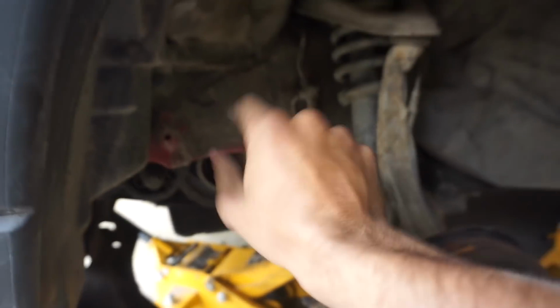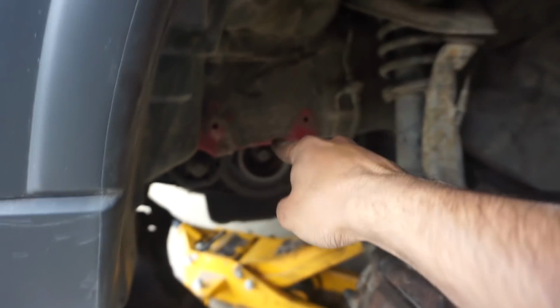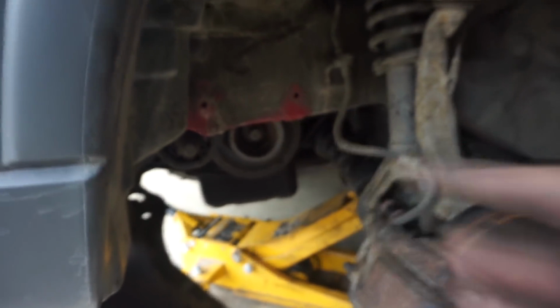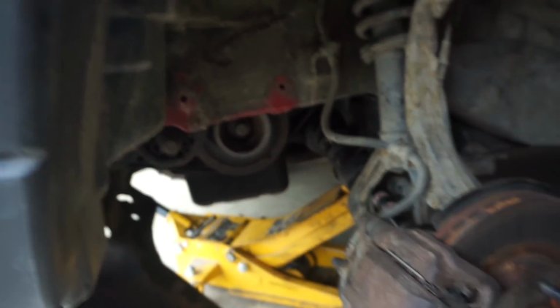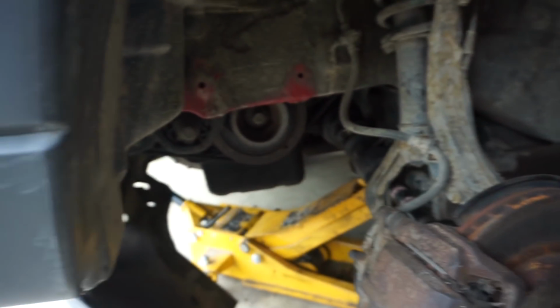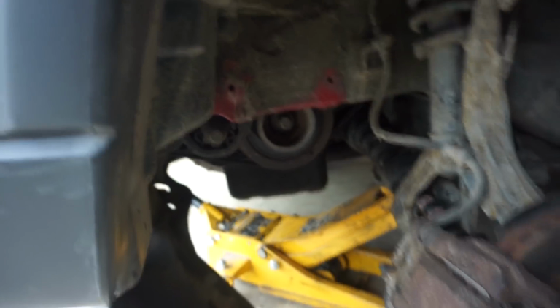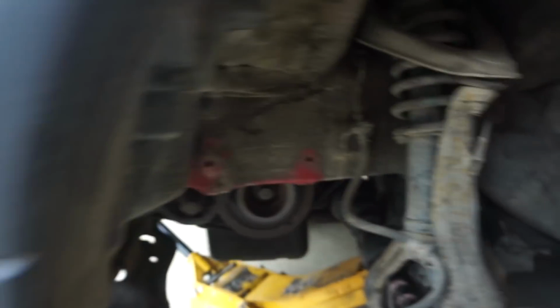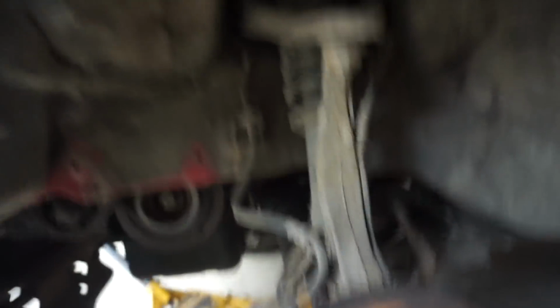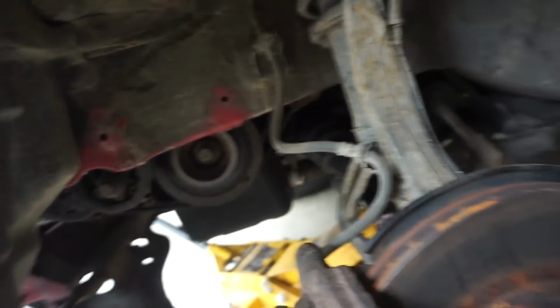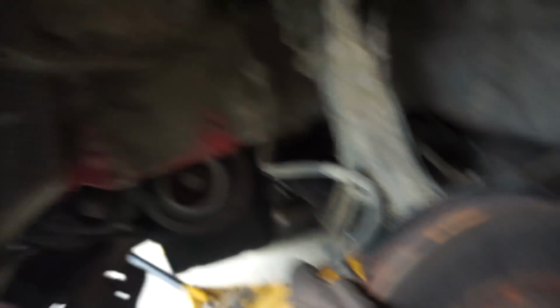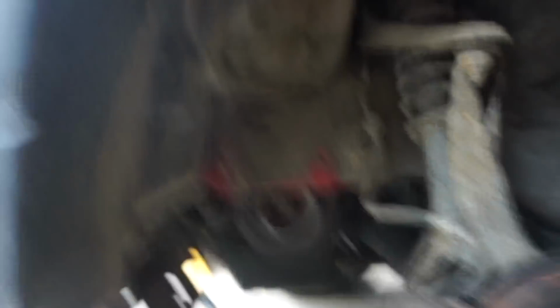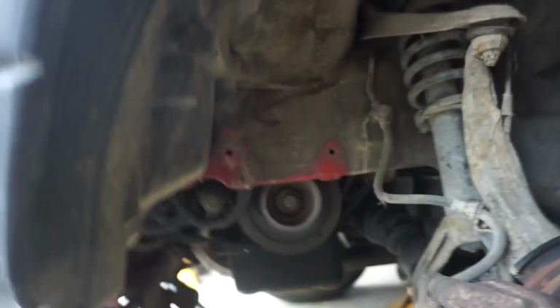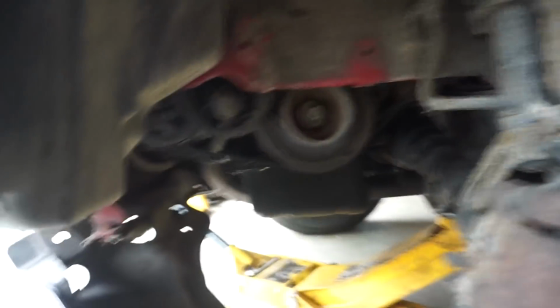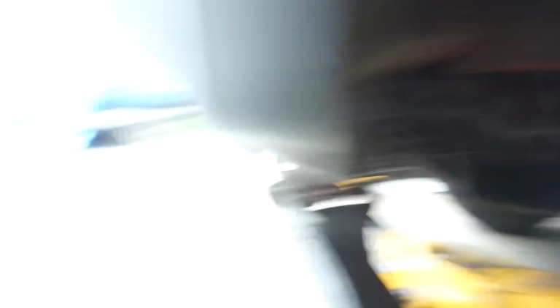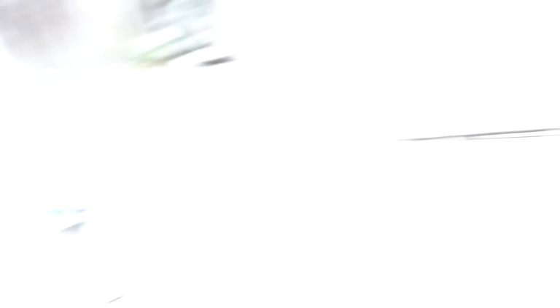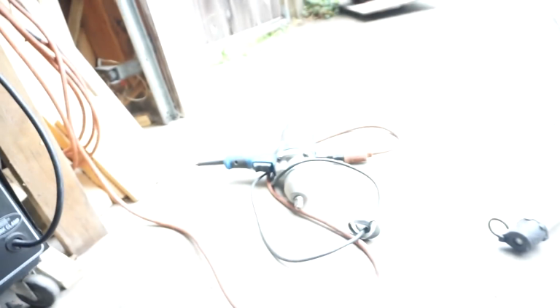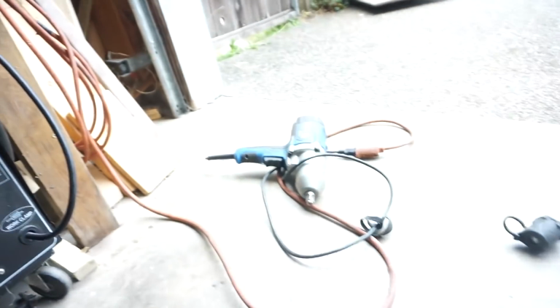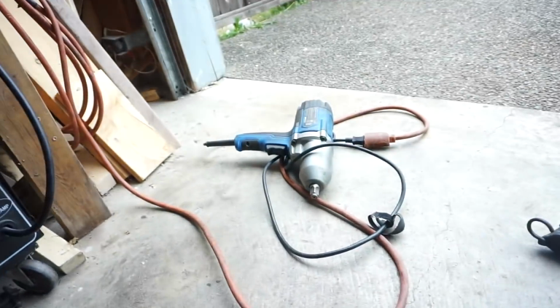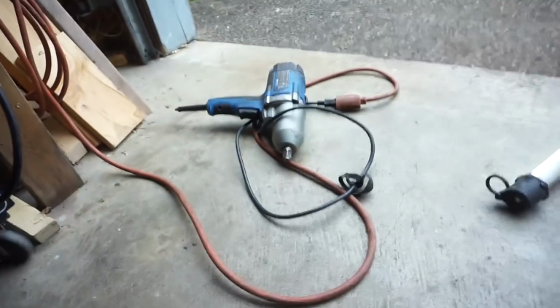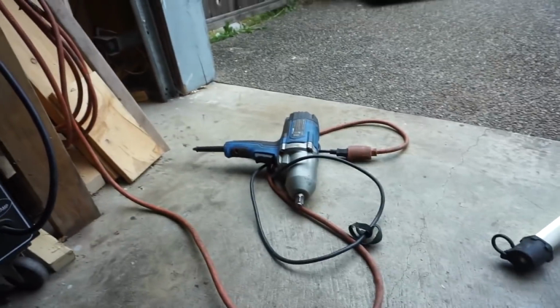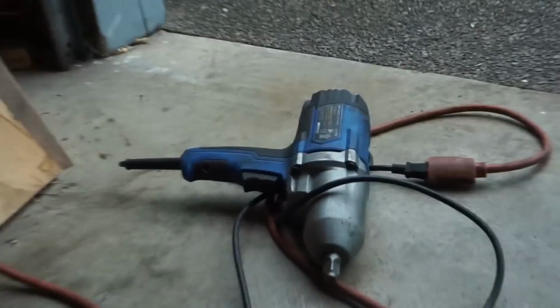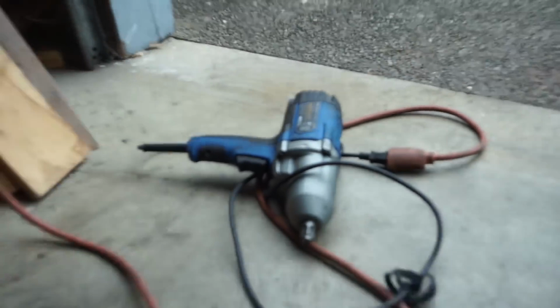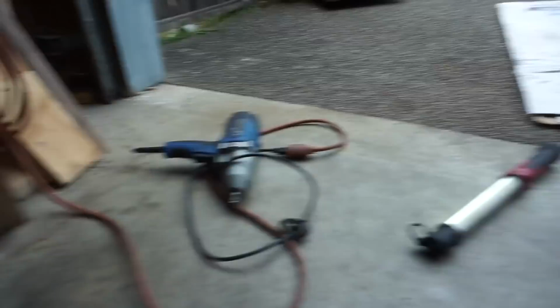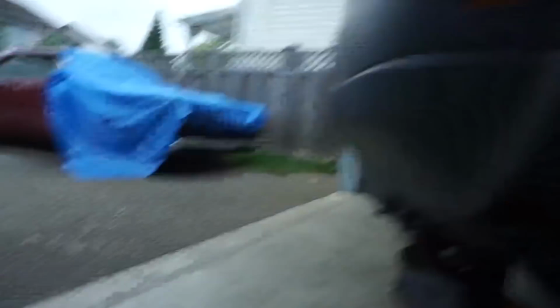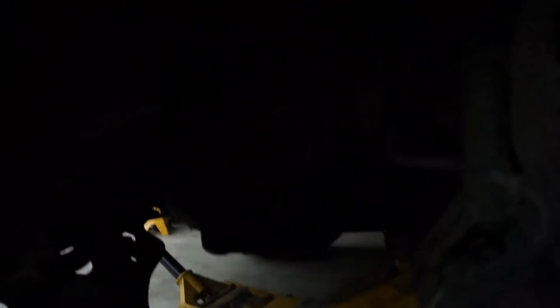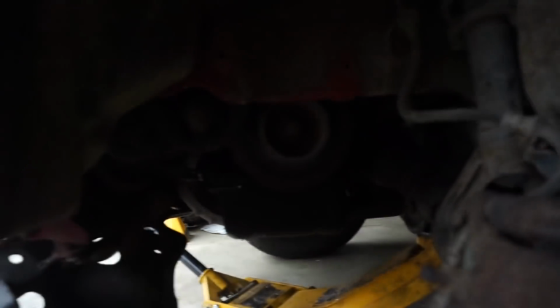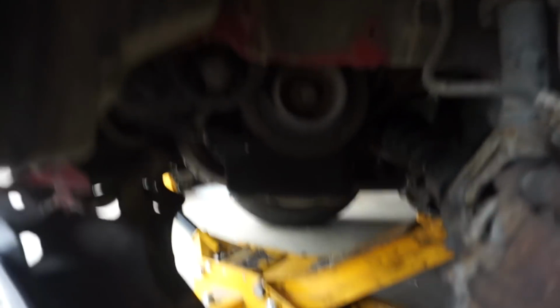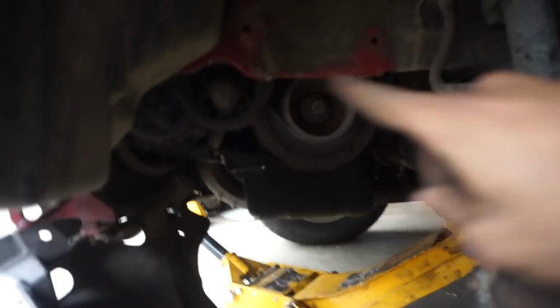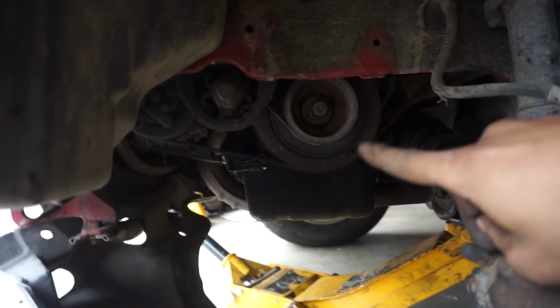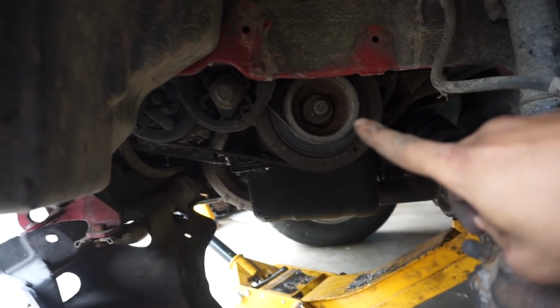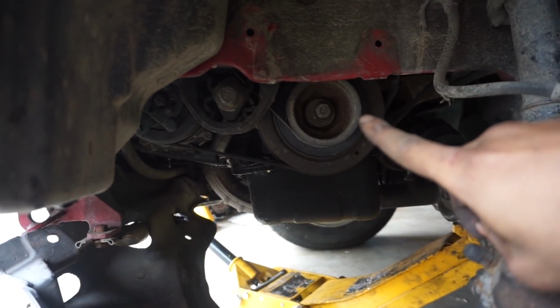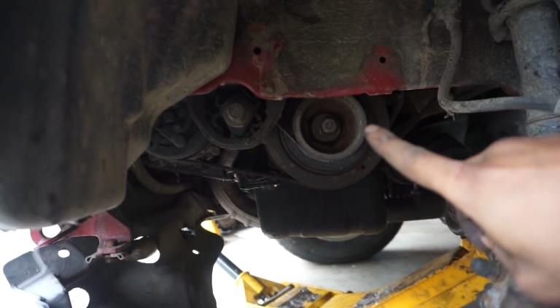We're going to leave that right where it is — I threaded the bolt in there for the time being. If you don't have access to an impact or if you have a small electric one, that won't do it. Go down to a shop.